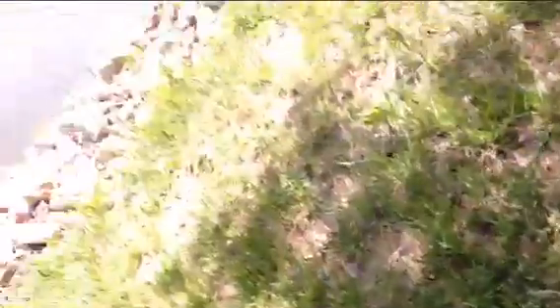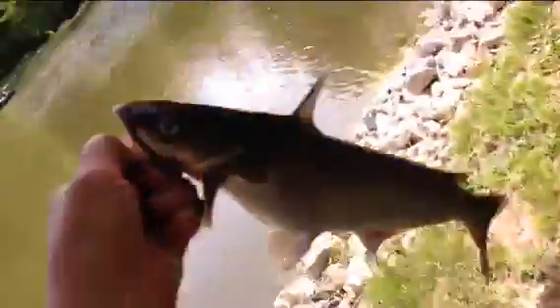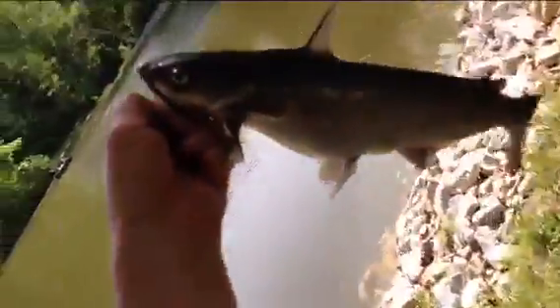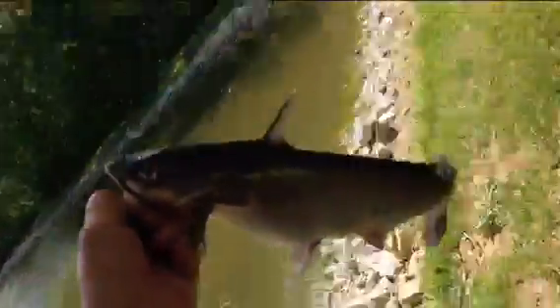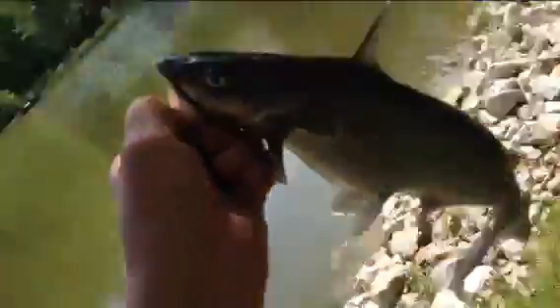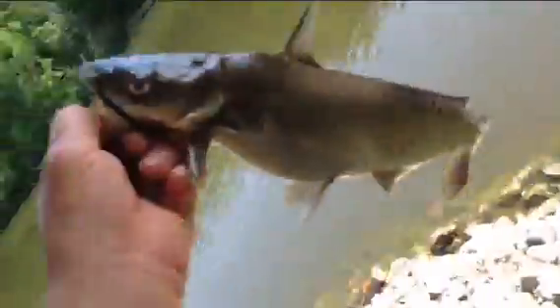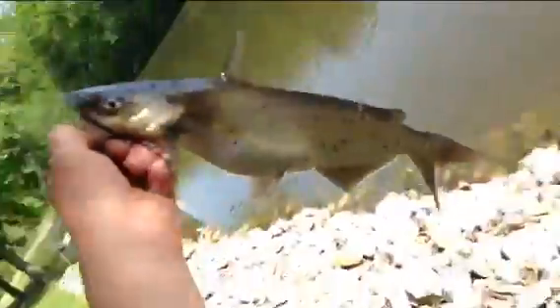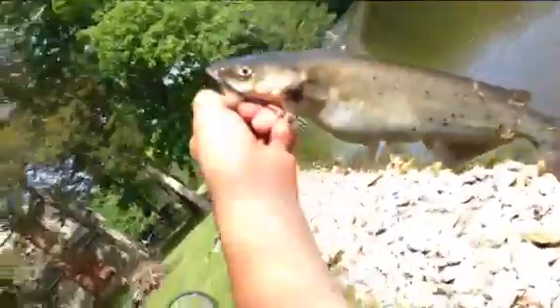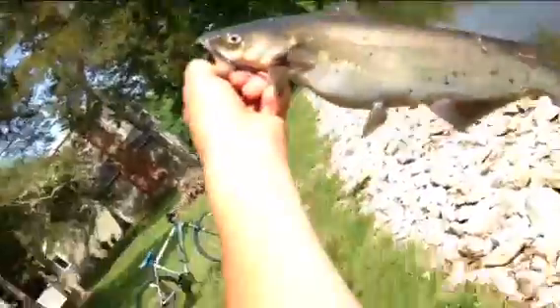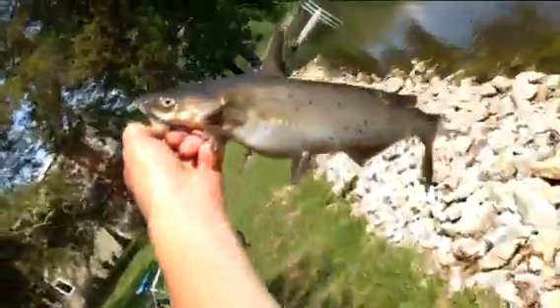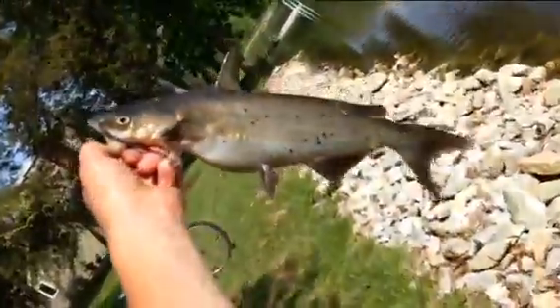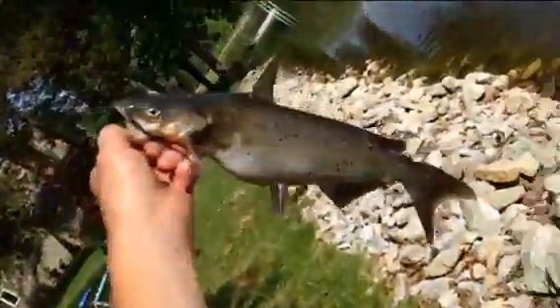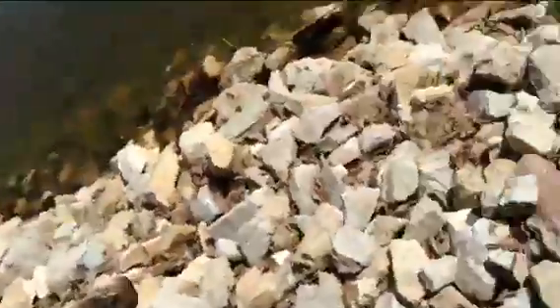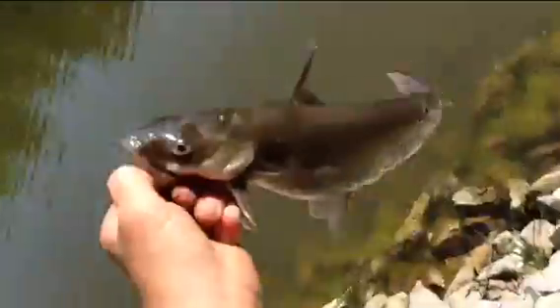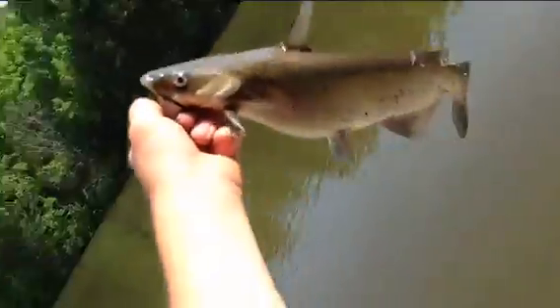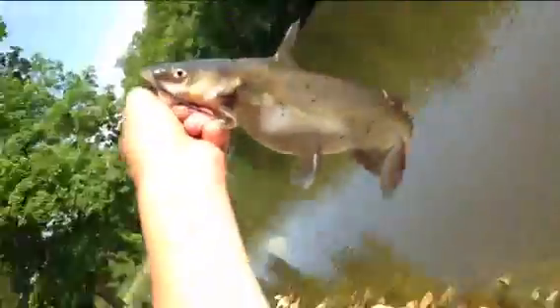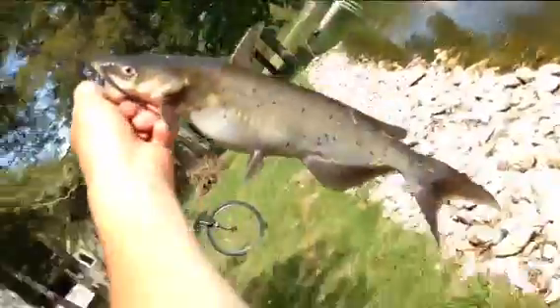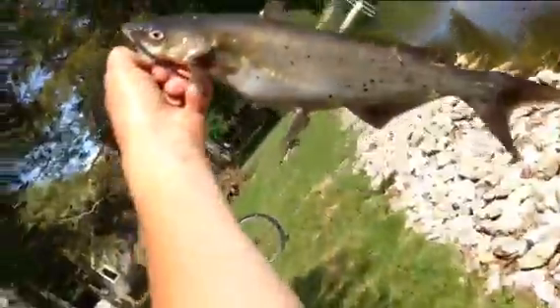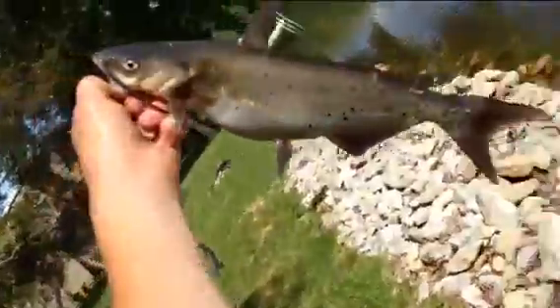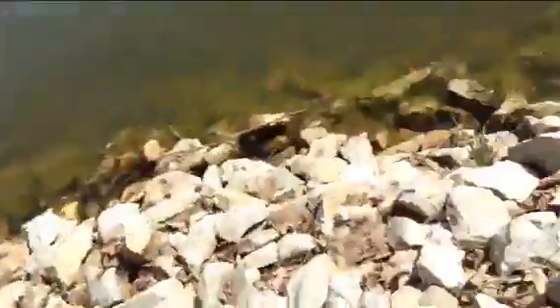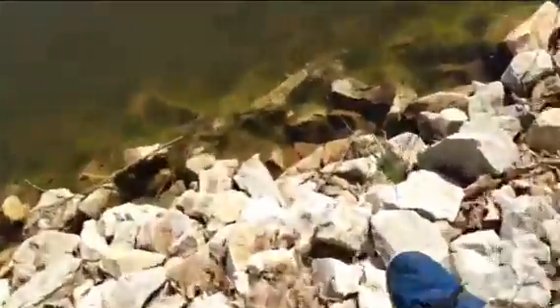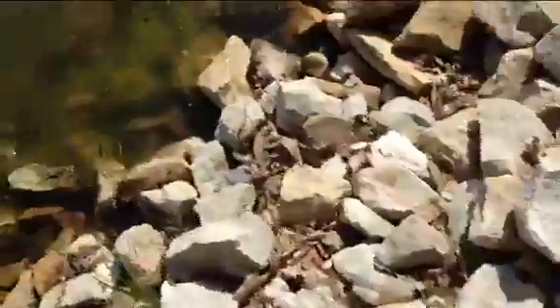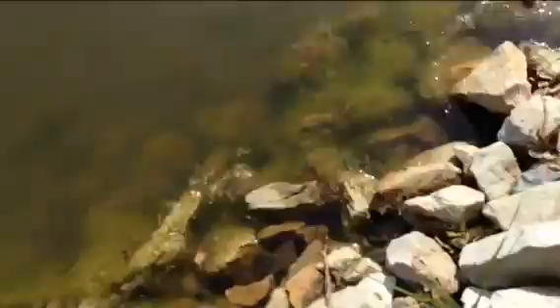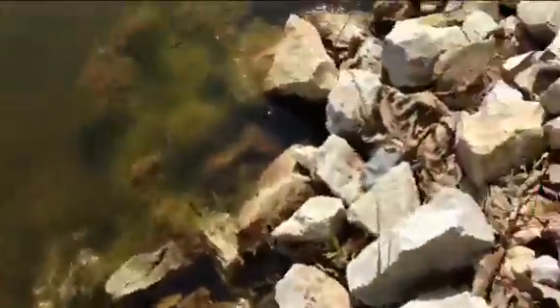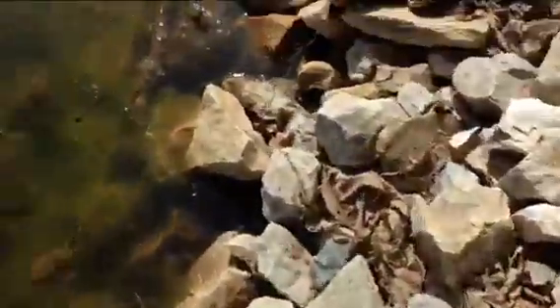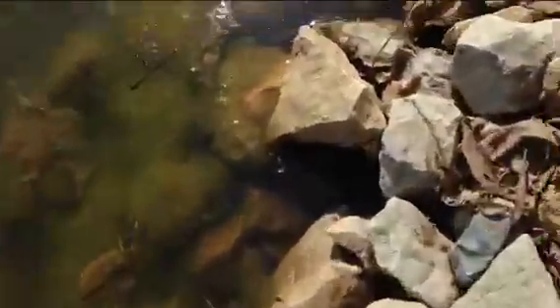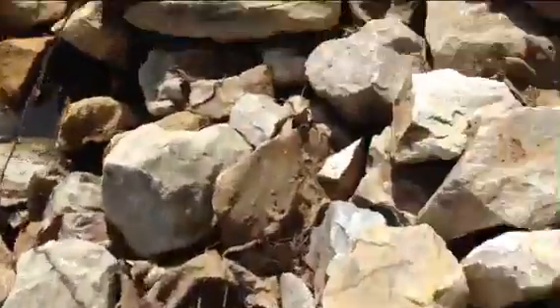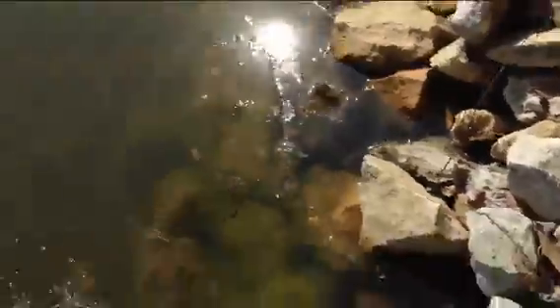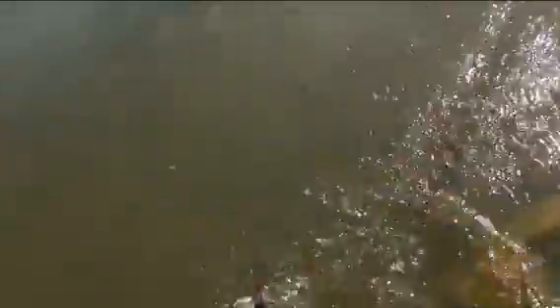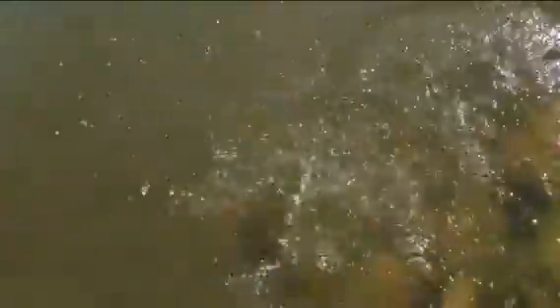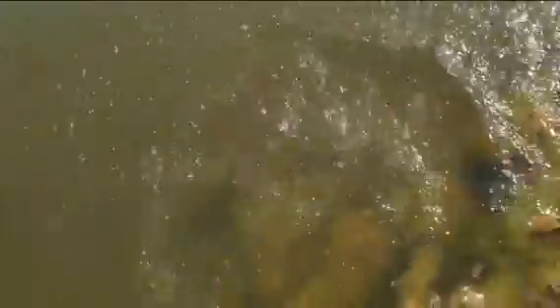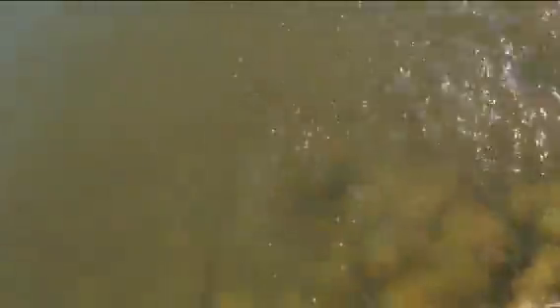Alright guys, we just got a one pound catfish there. Another one on a piece of worm again and a grasshopper. Maybe a pound, channel cat.